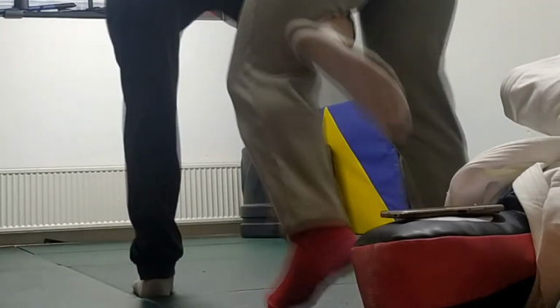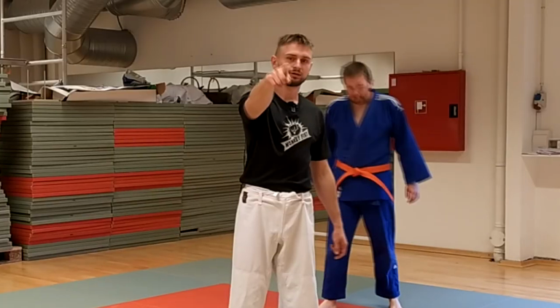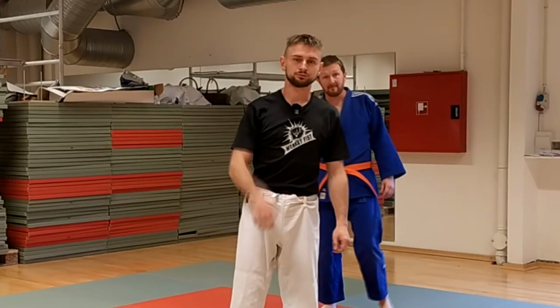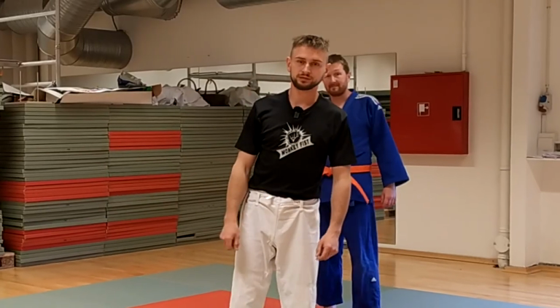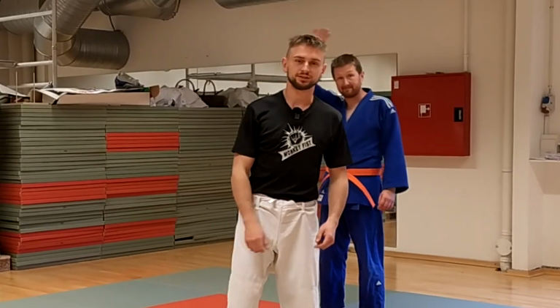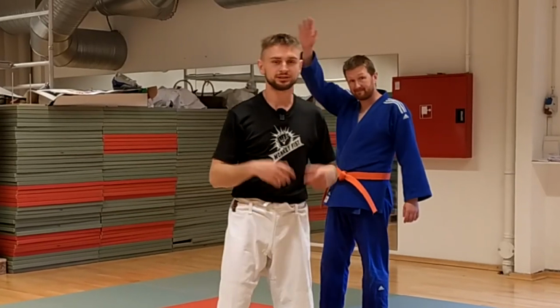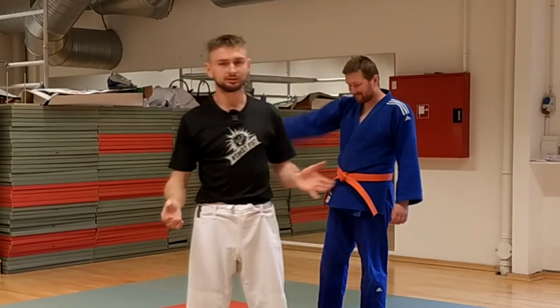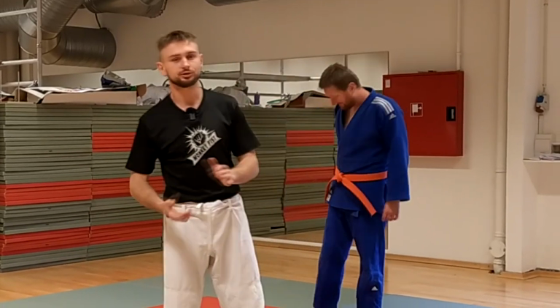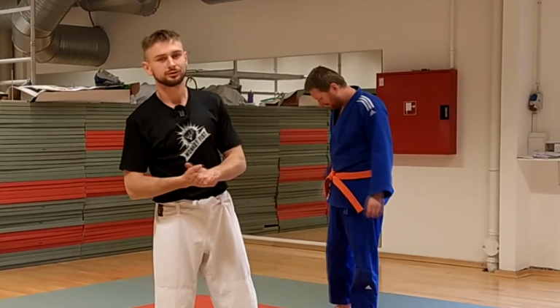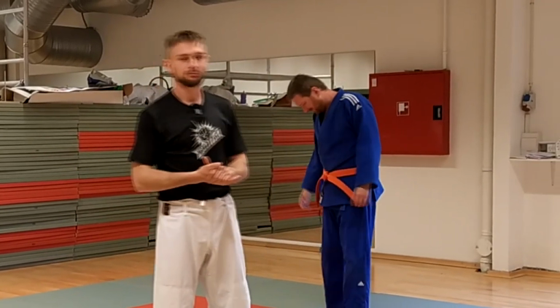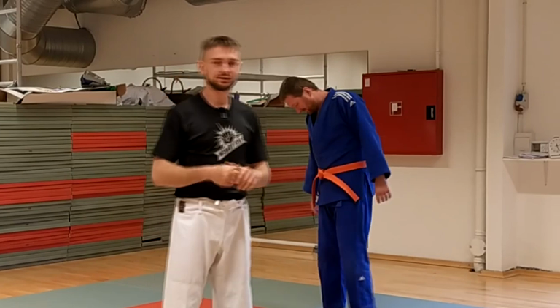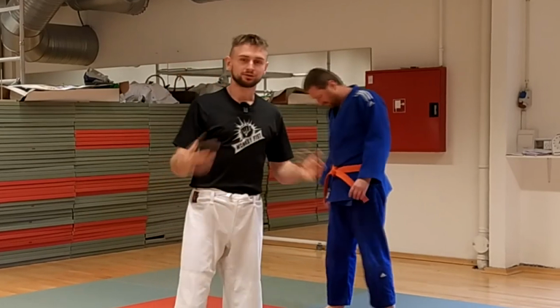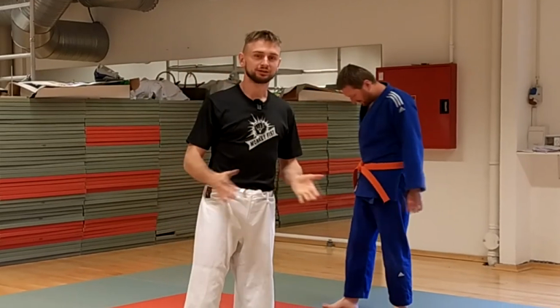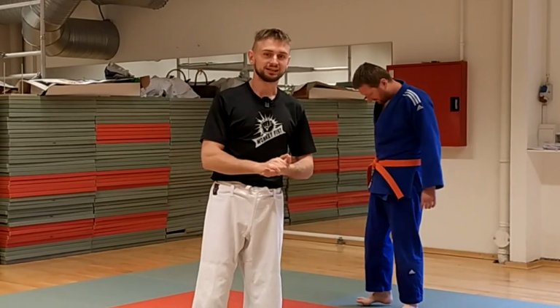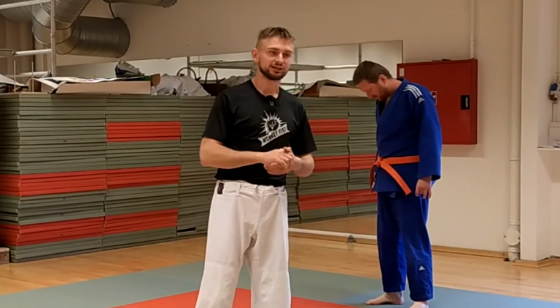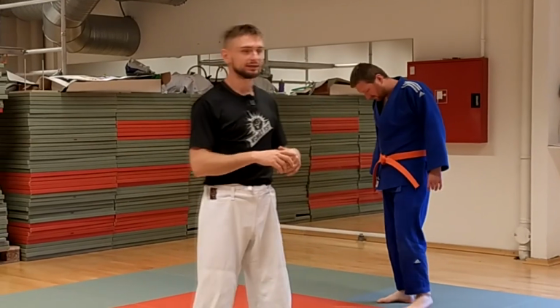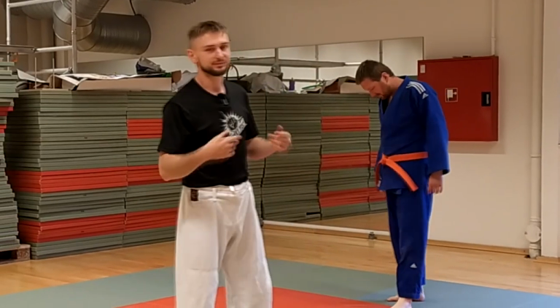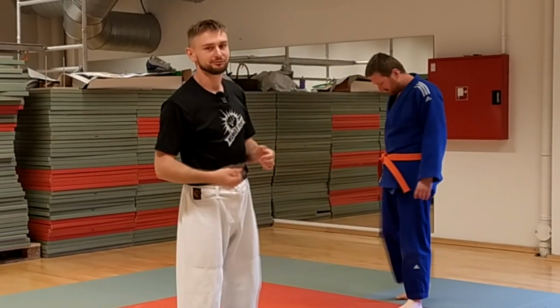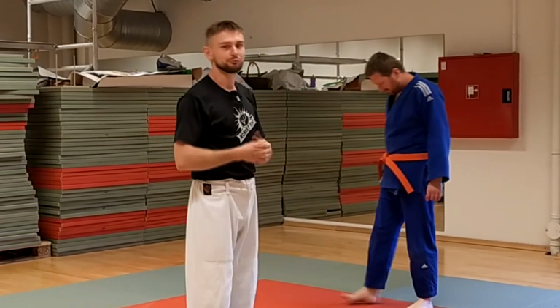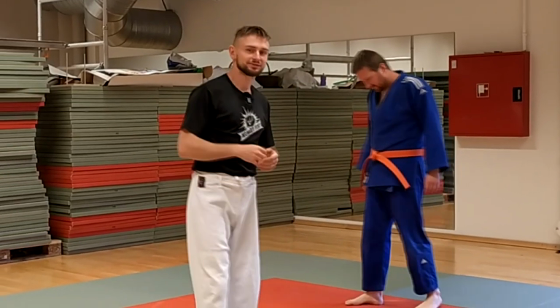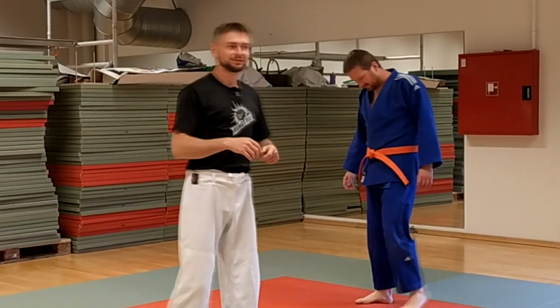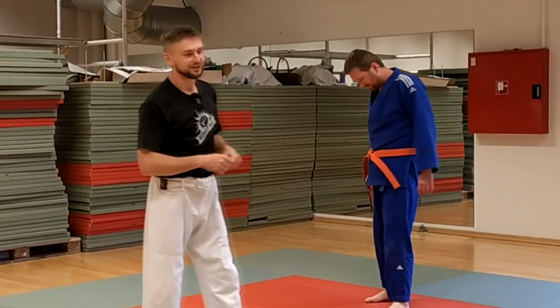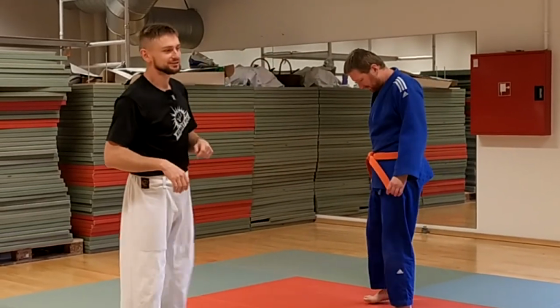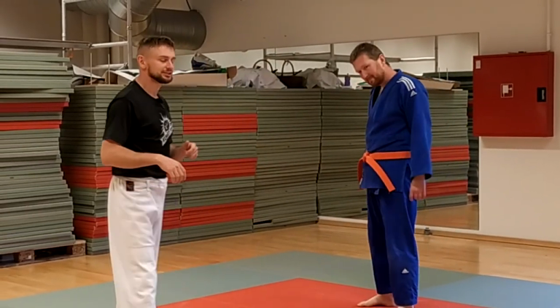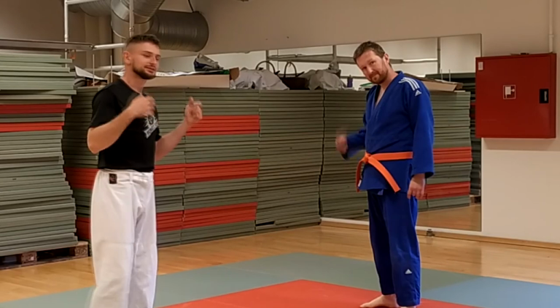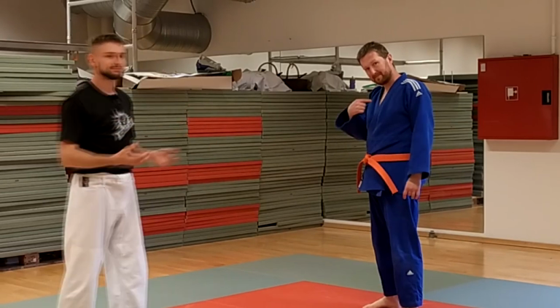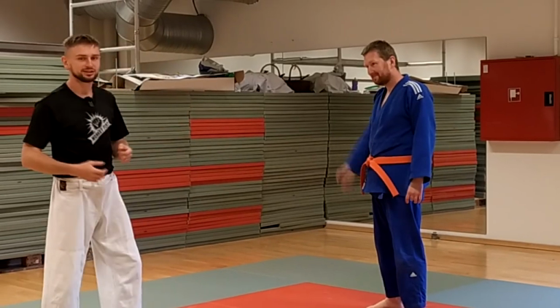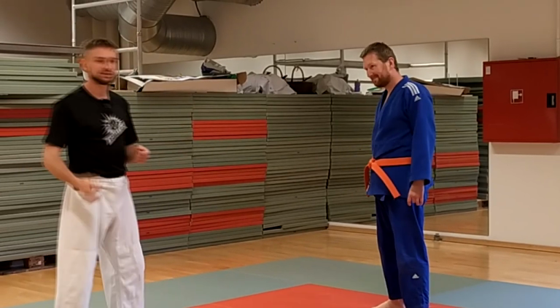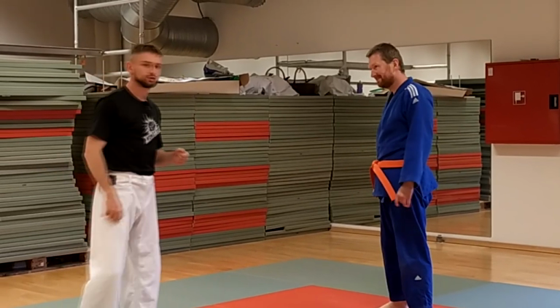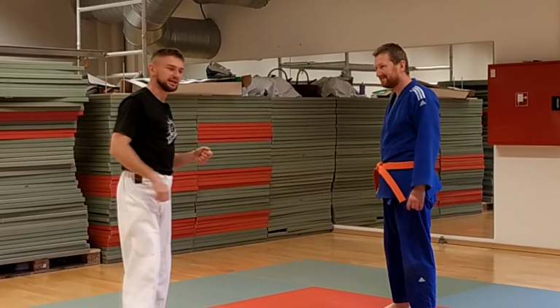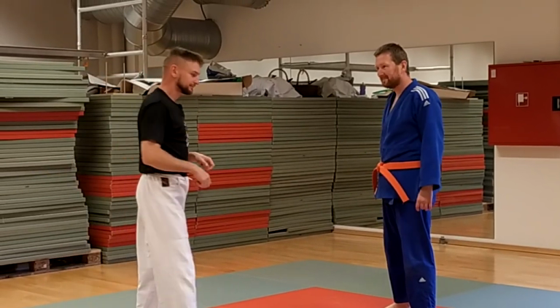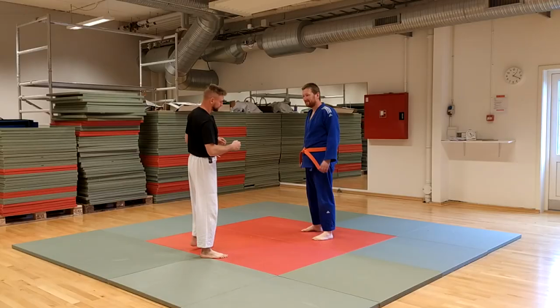Hello everyone, welcome to Monkeyfish channel. In this video I want to show you one counter what I found out when I was sparring with my wife — it is when somebody catches your leg.